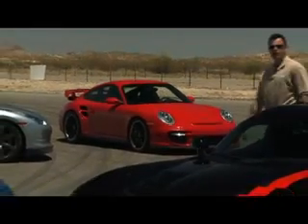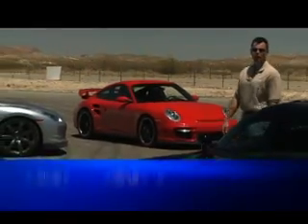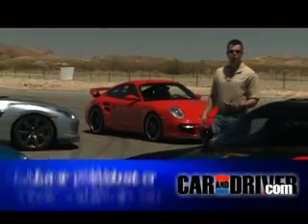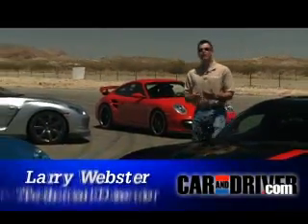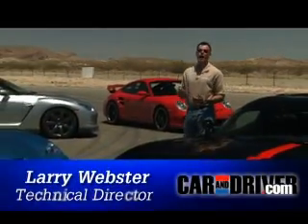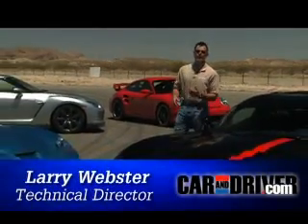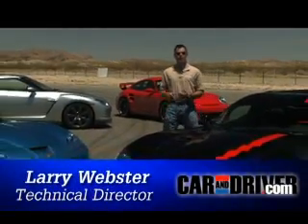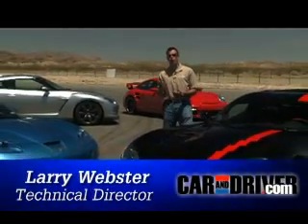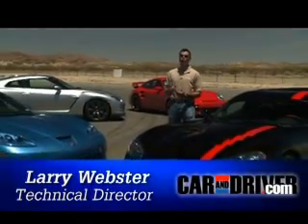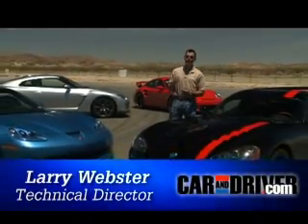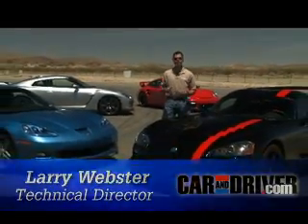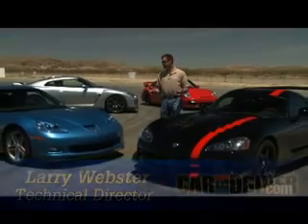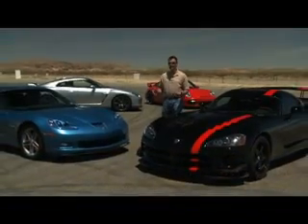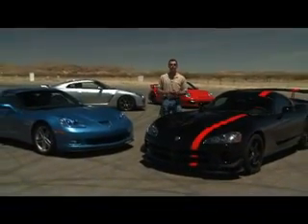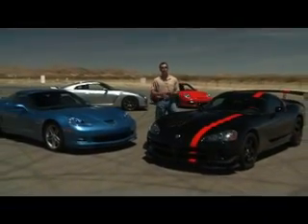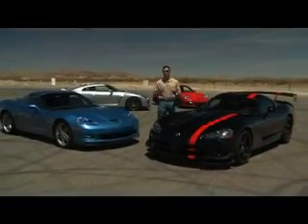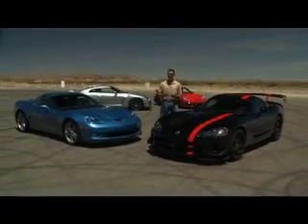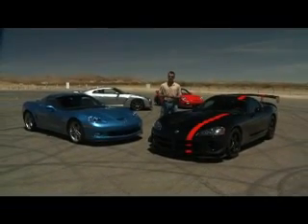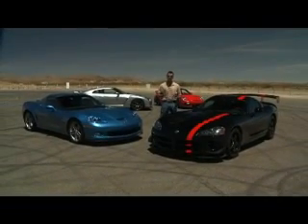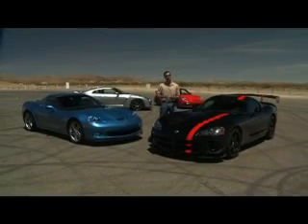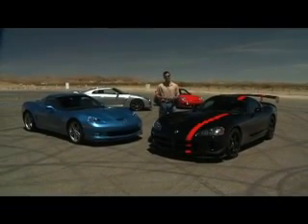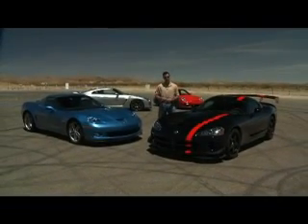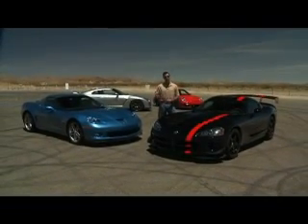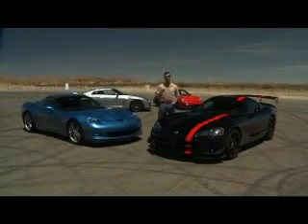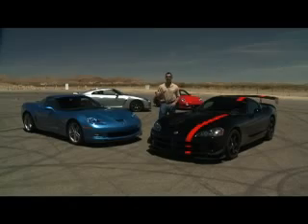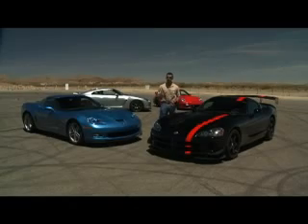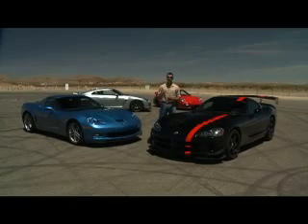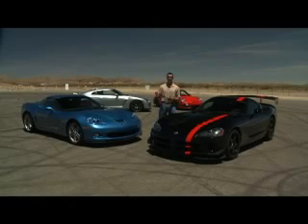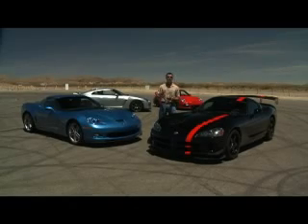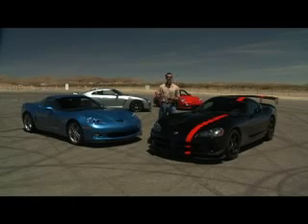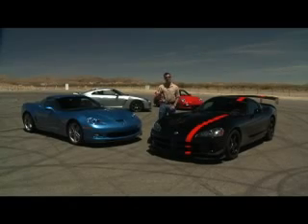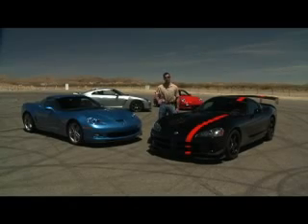Hi everyone, we're in California's Mojave Desert. The horsepower wars of the past 10 years have led to this: four road racers with 500 horsepower and spit-drying acceleration. Check your fear at the door because these cars require steady hands and steel nerves.